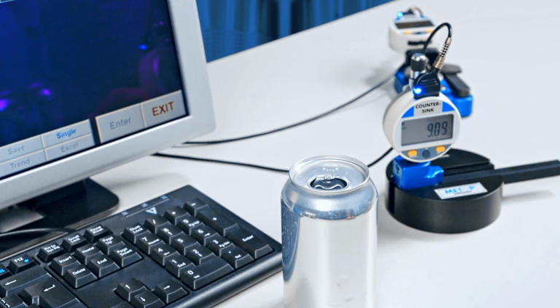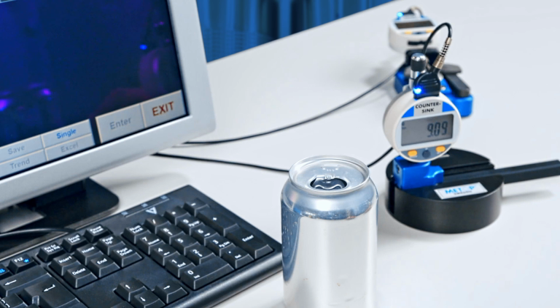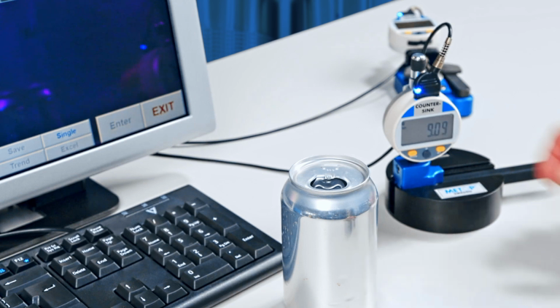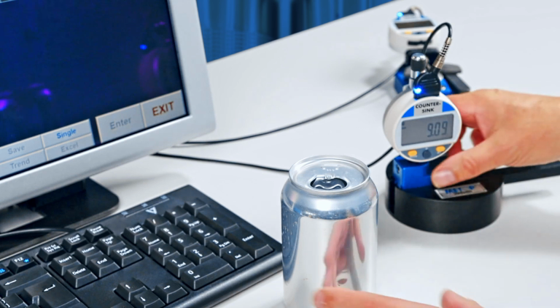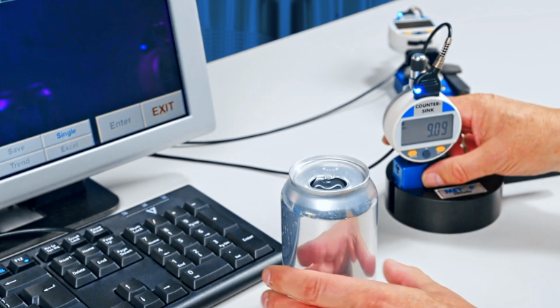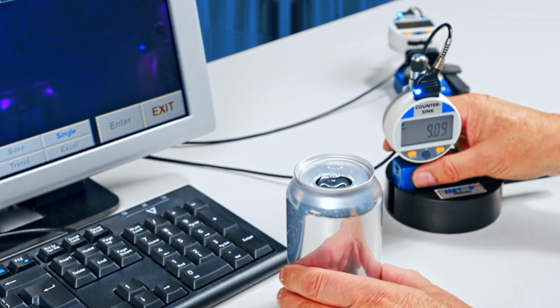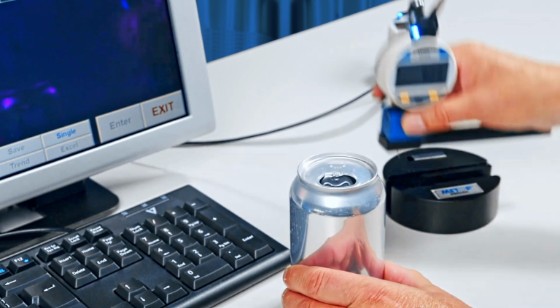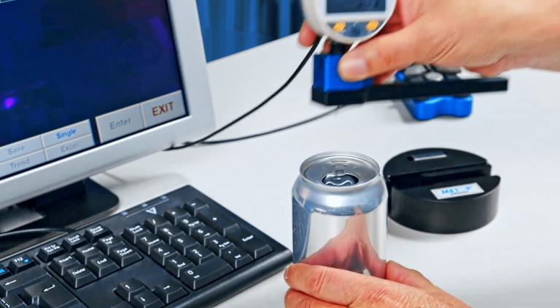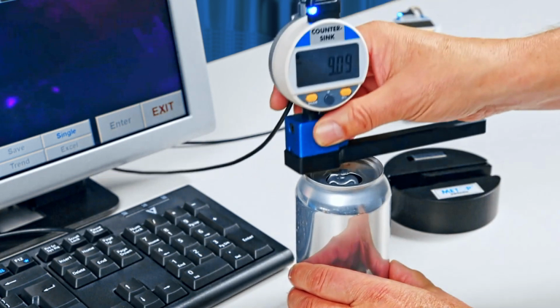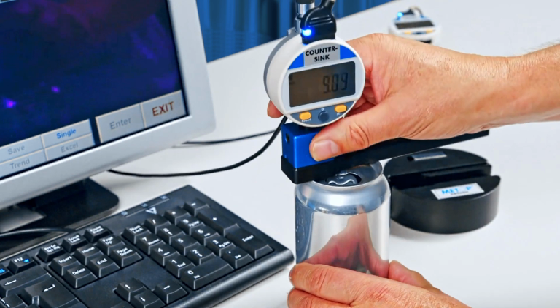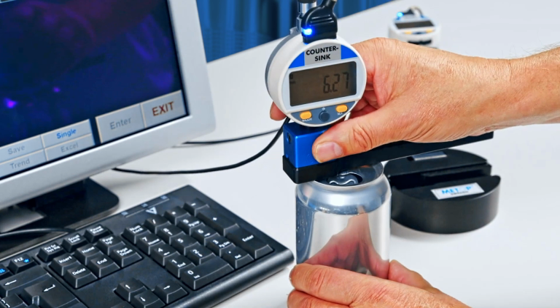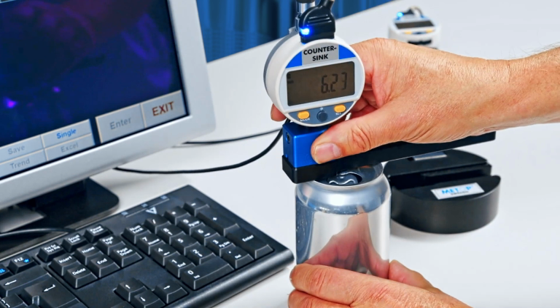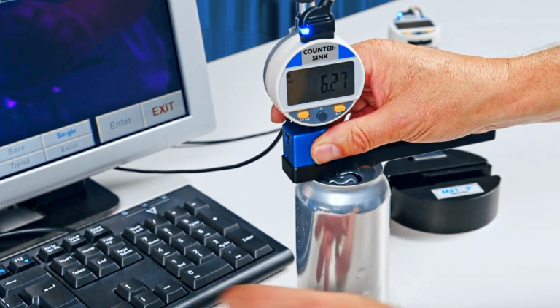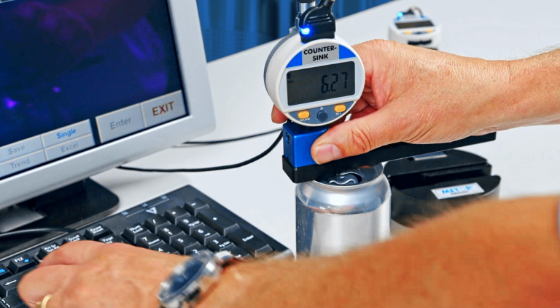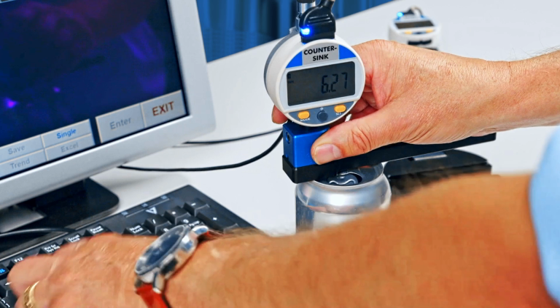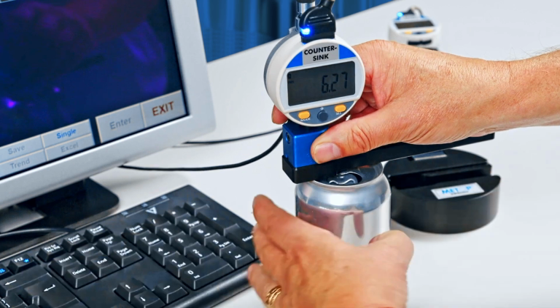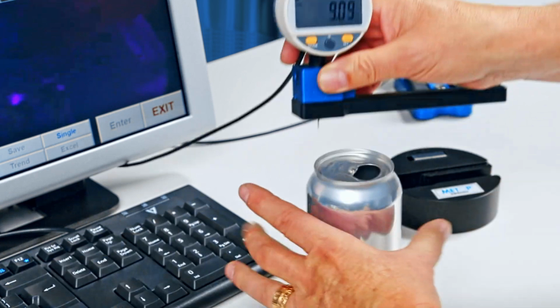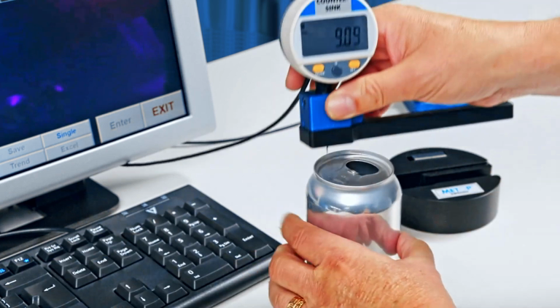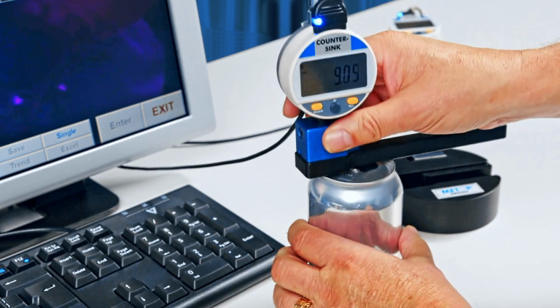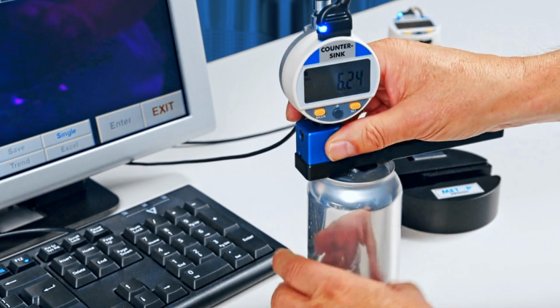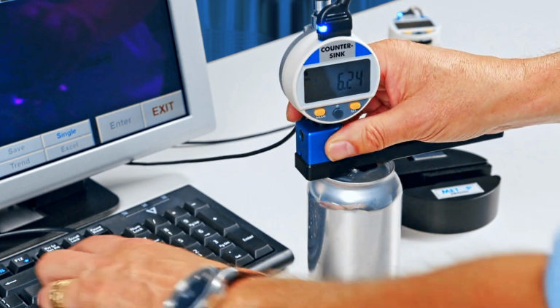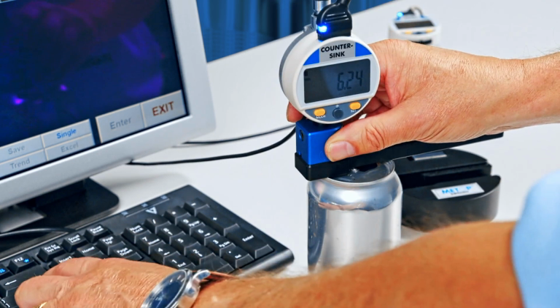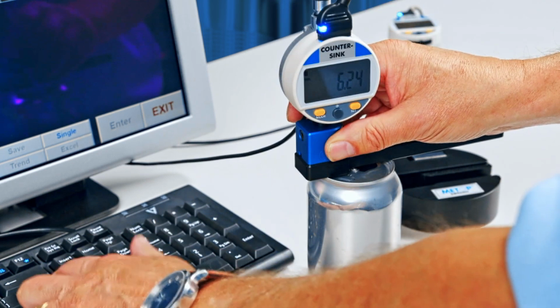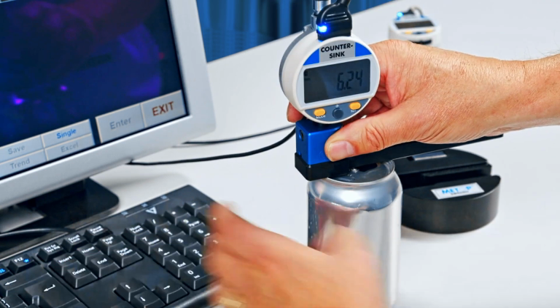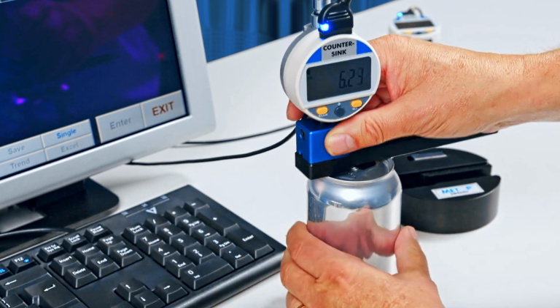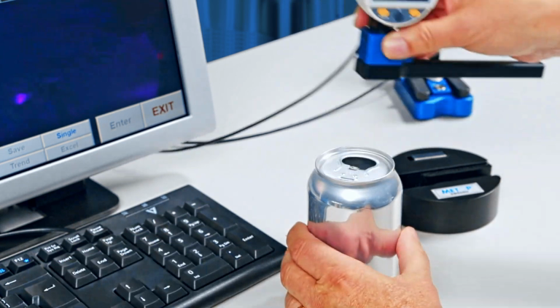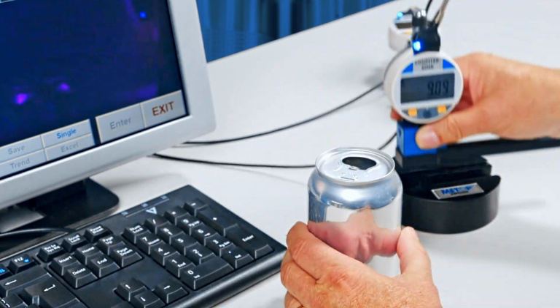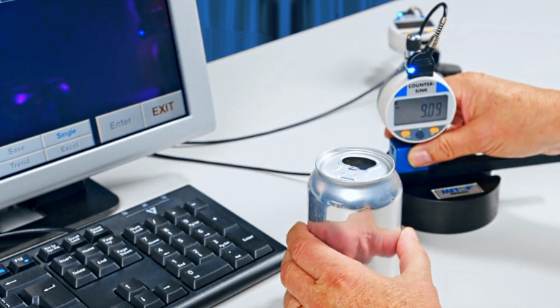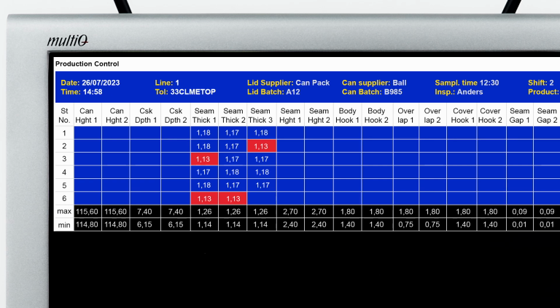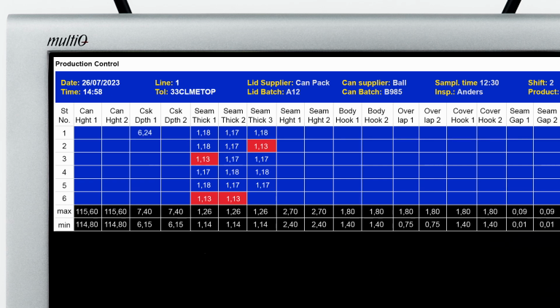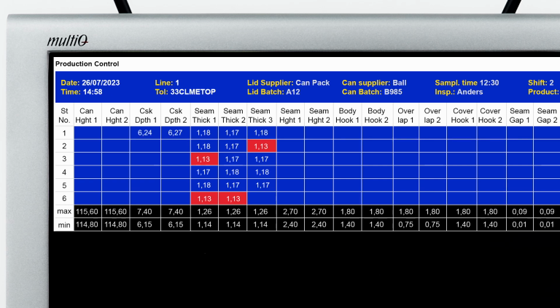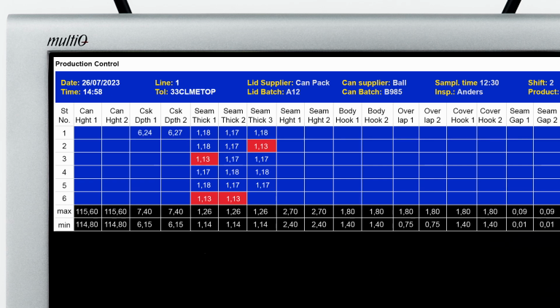Next, the countersink gauge. Measuring the countersink helps you analyze critical parameters falling outside of the specifications and to set the seamer. Measure two points.